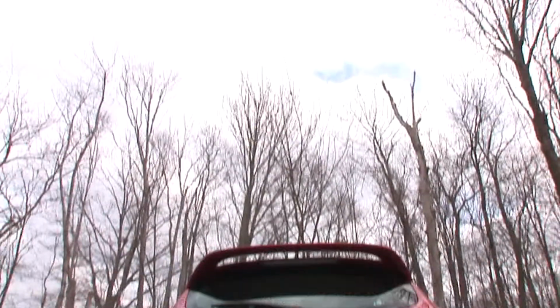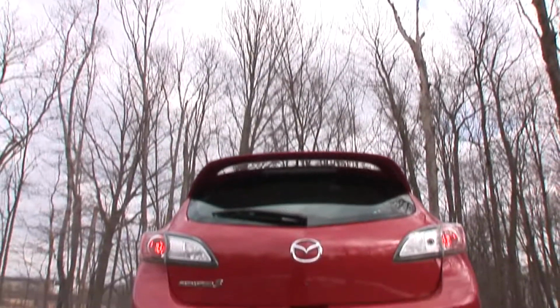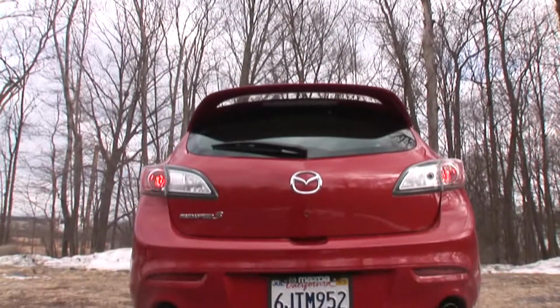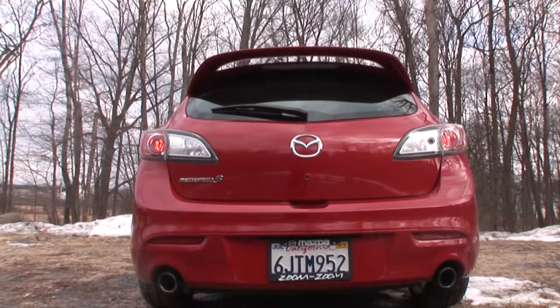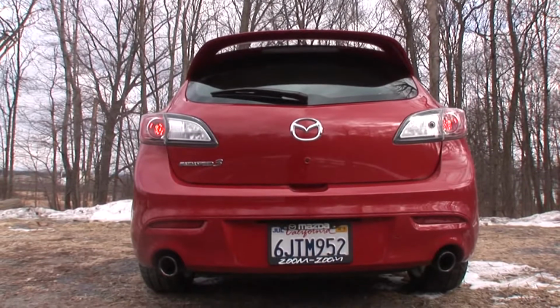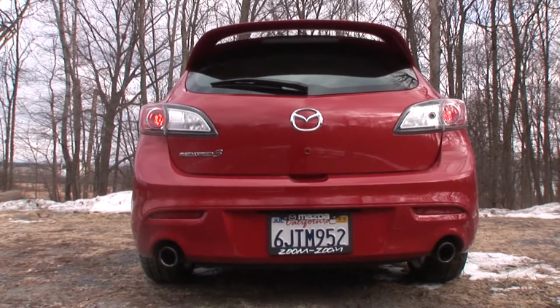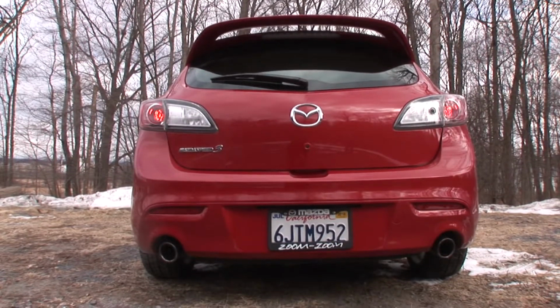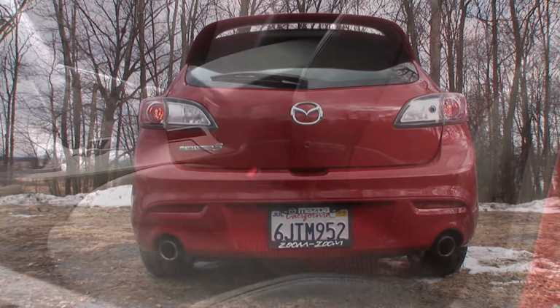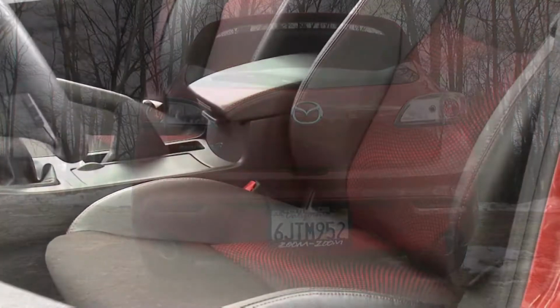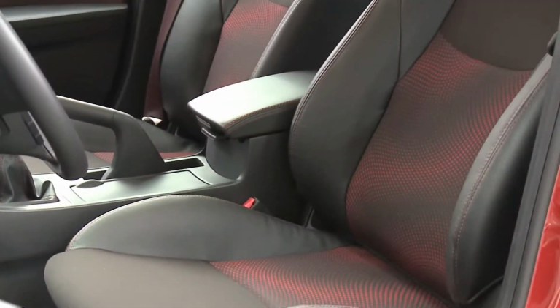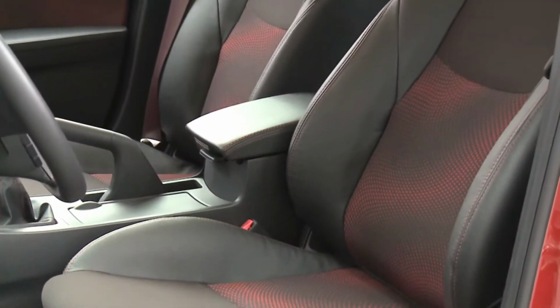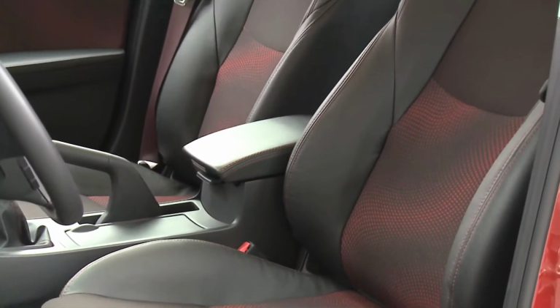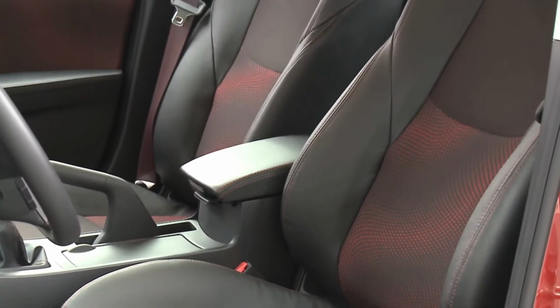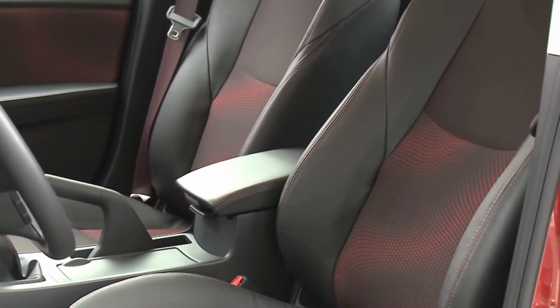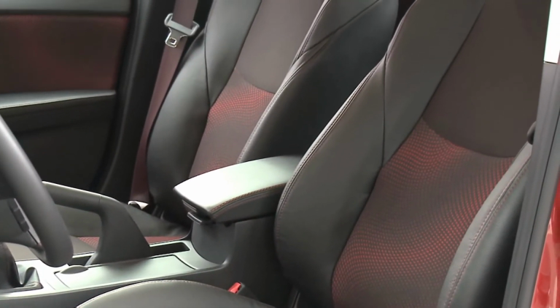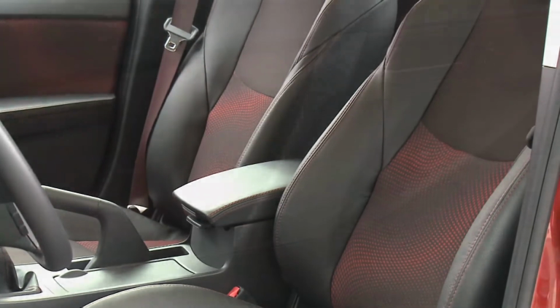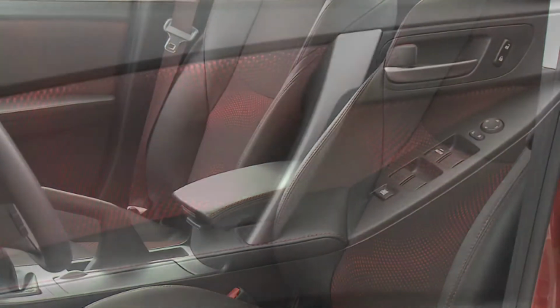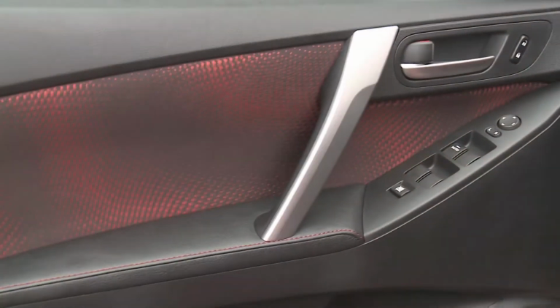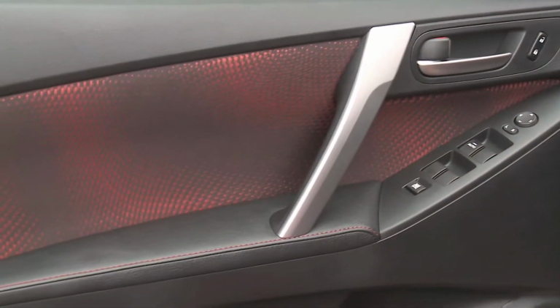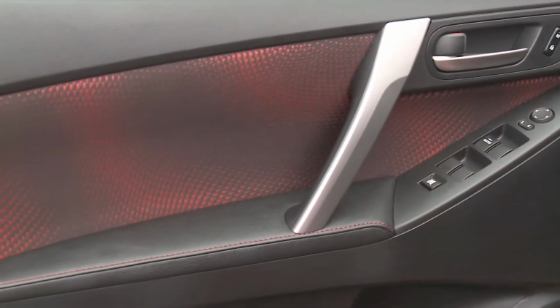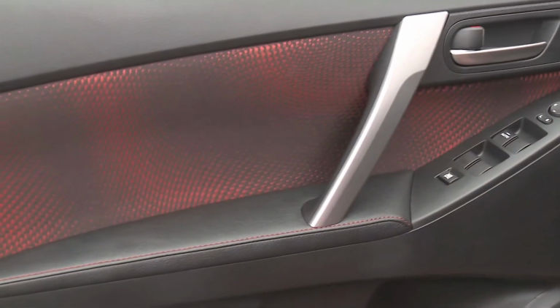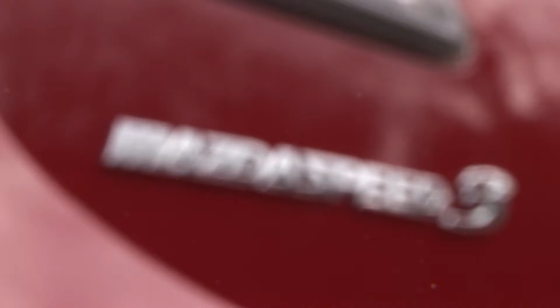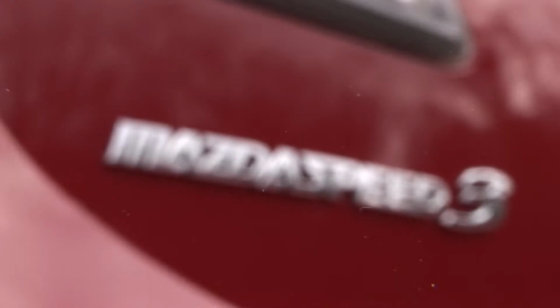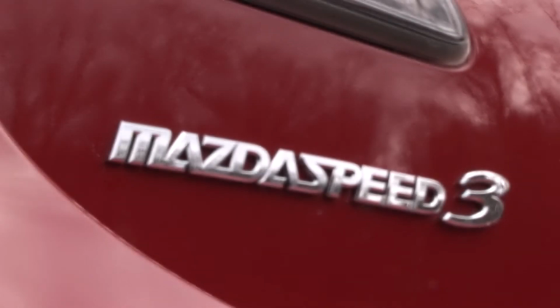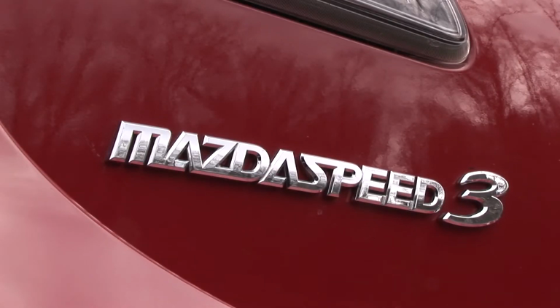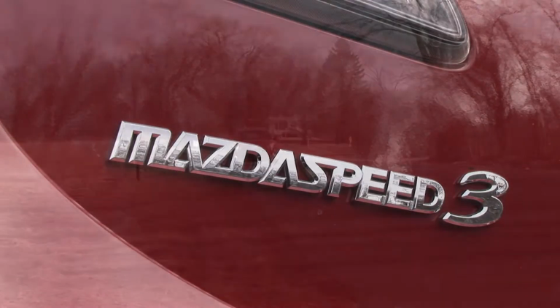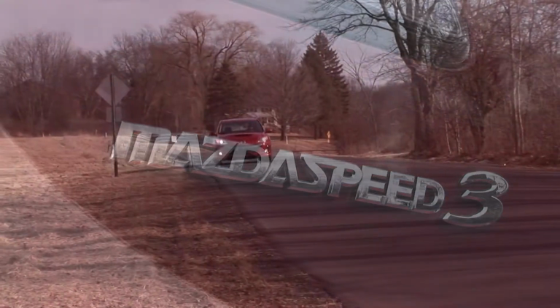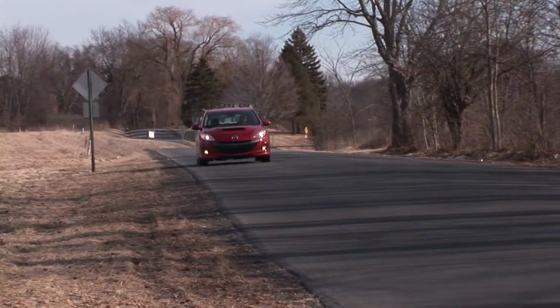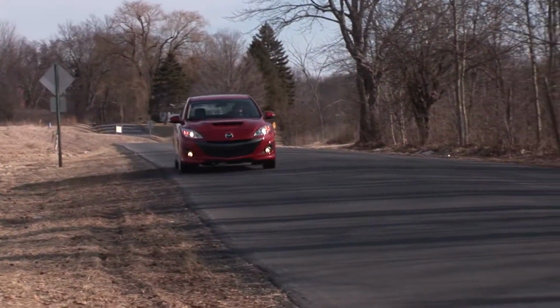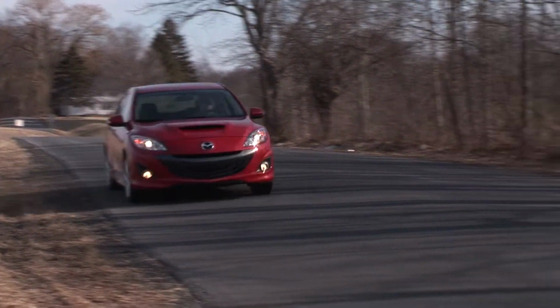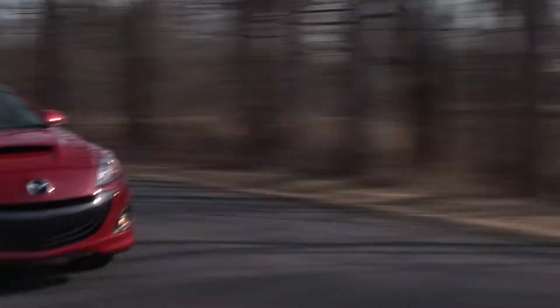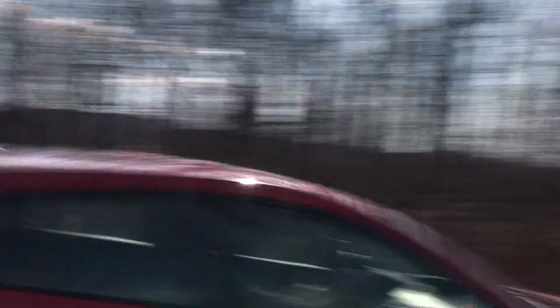The hatch gives up plenty of low-load room for eating up large cargo, and the design of the cockpit is such that the Speed 3 just fits perfectly around the driver. Ever get into a car and you immediately feel at home and in control? This is it.